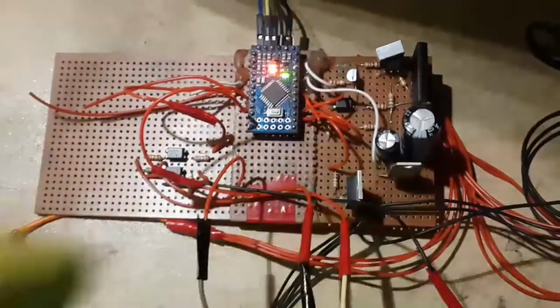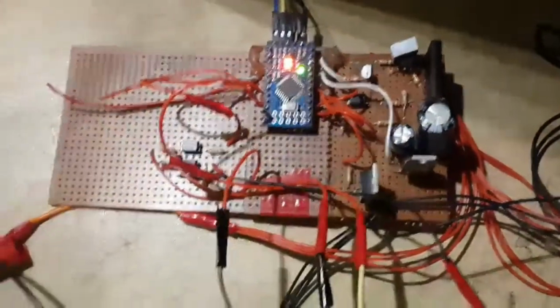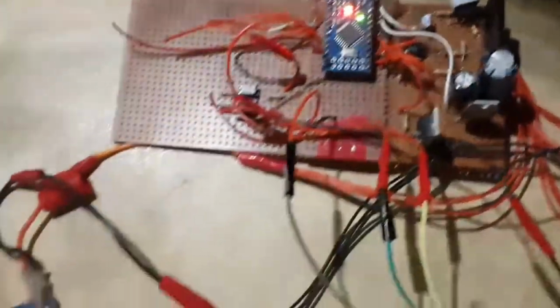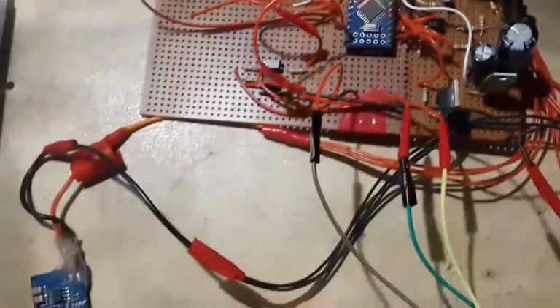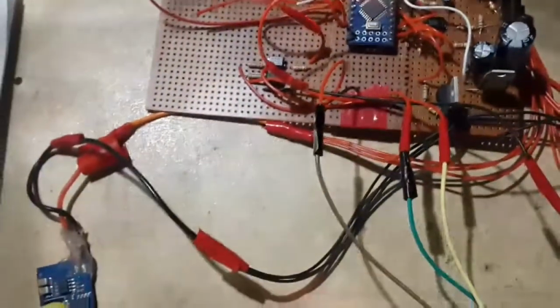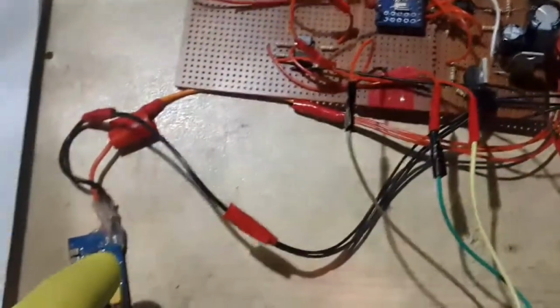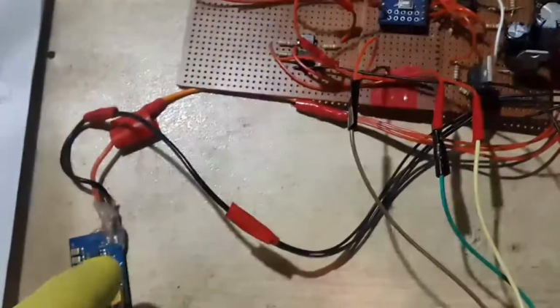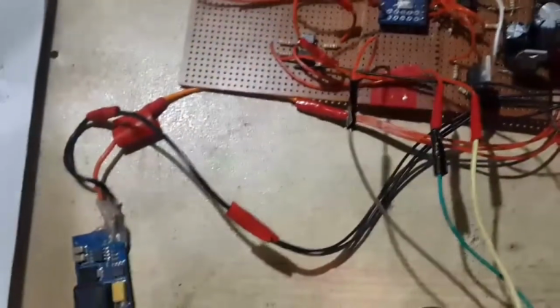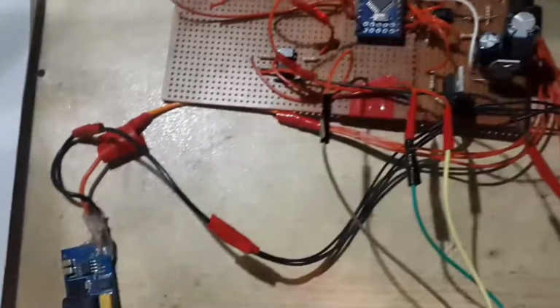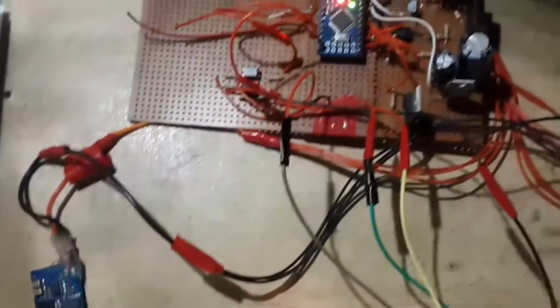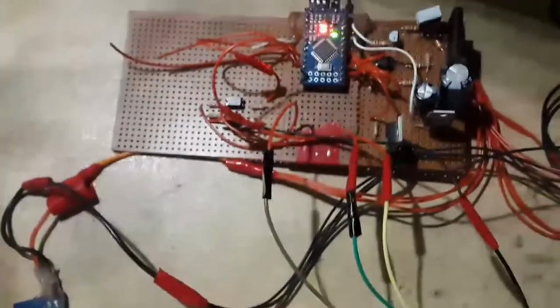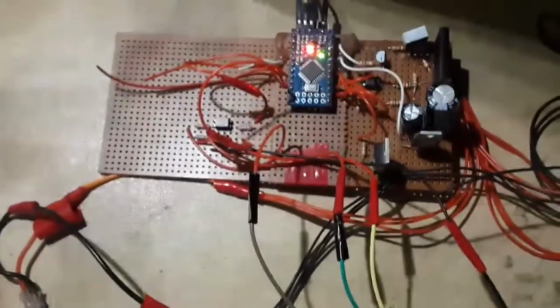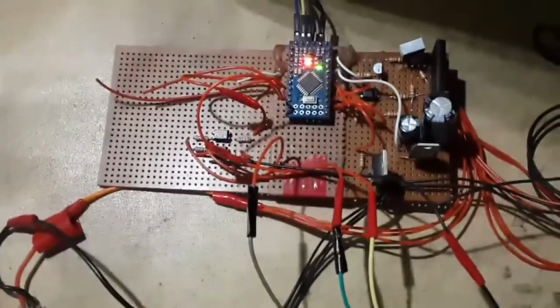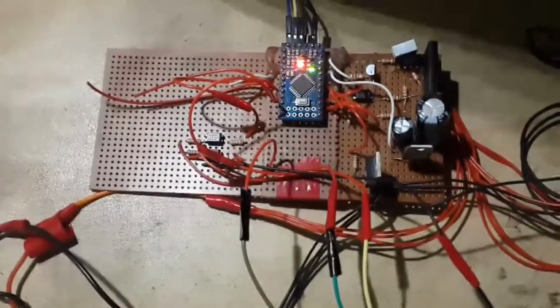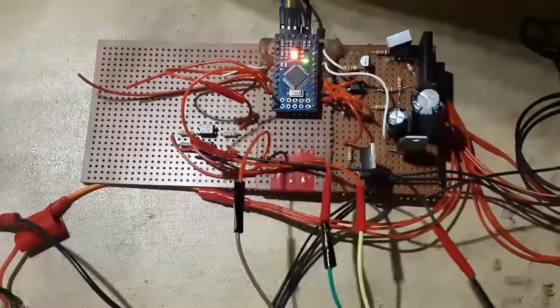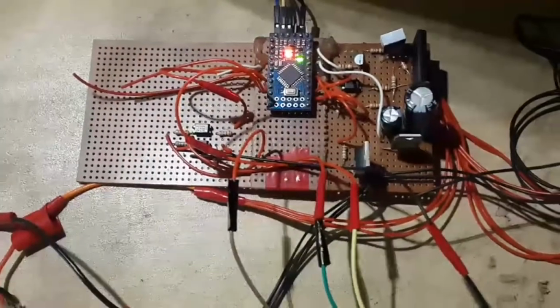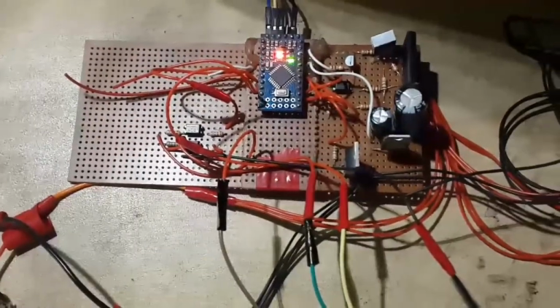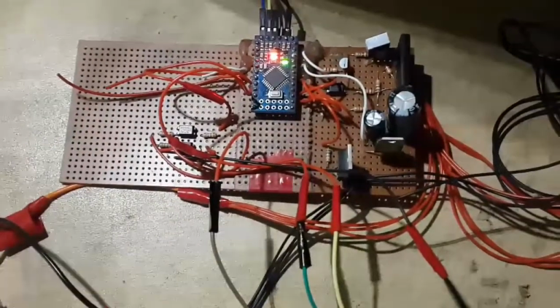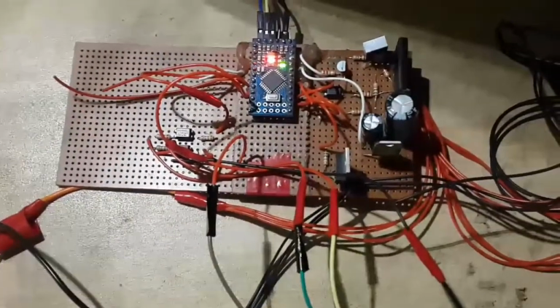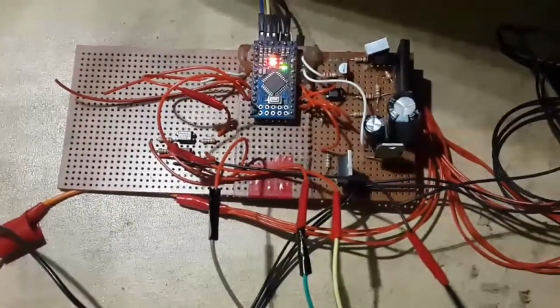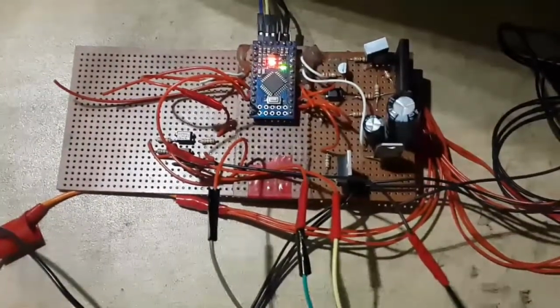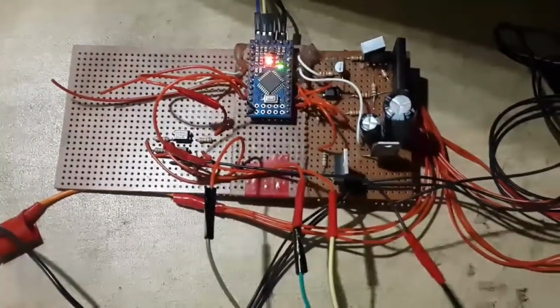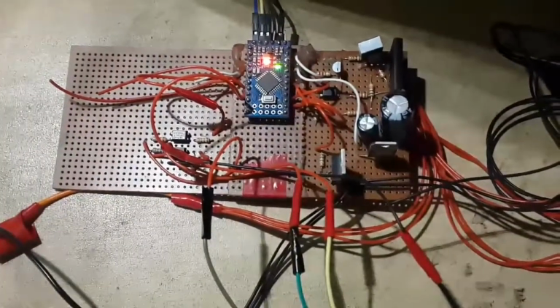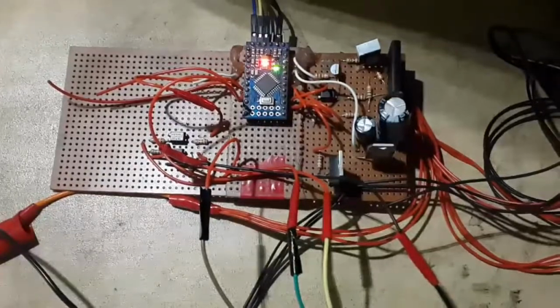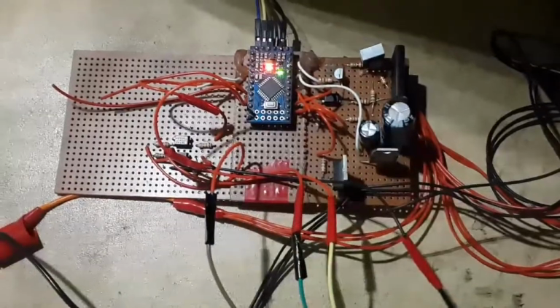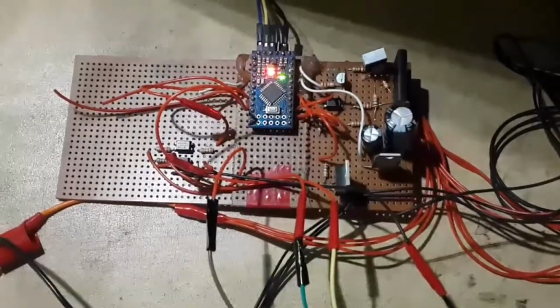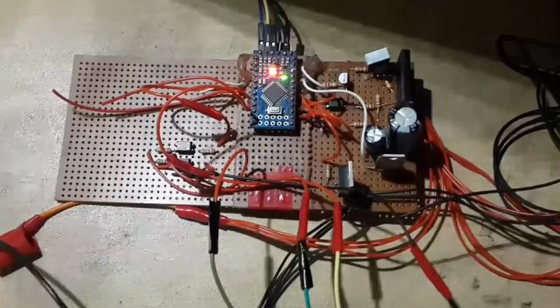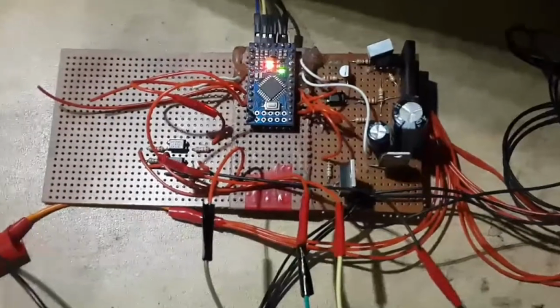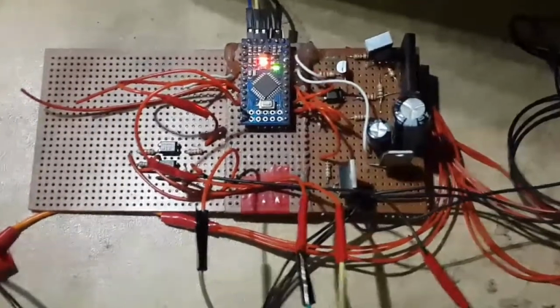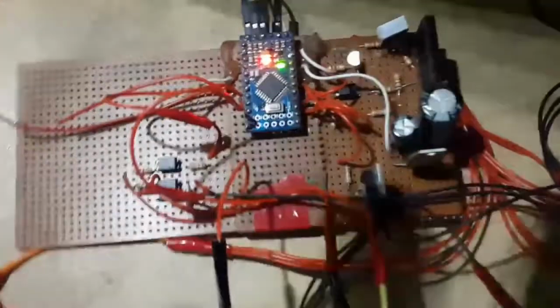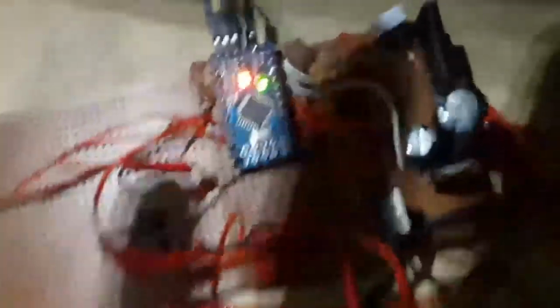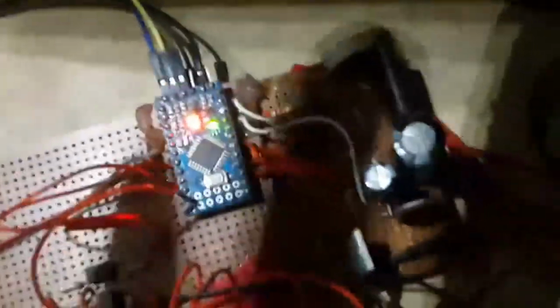This is the 5-volt regulator, used to power the Arduino. The buck converter only powers the Raspberry Pi and the infrared LEDs, which I have not connected right now.